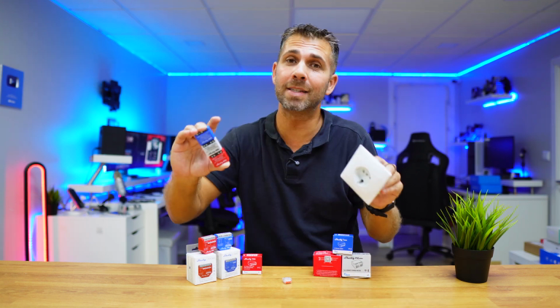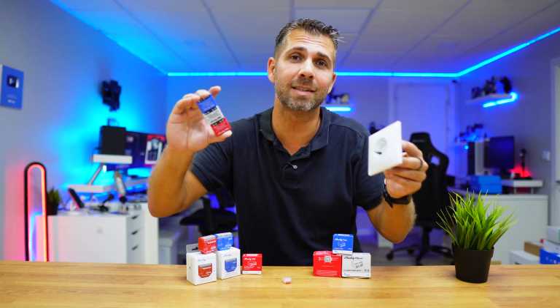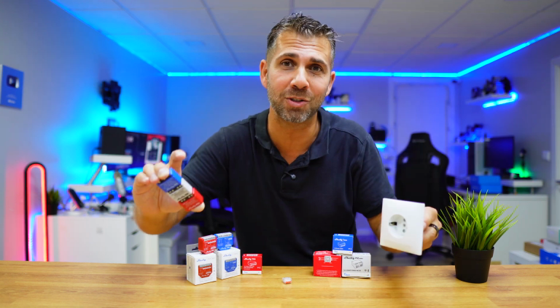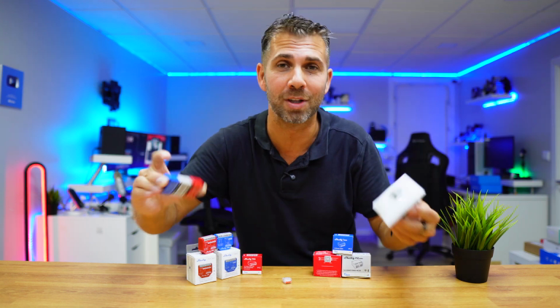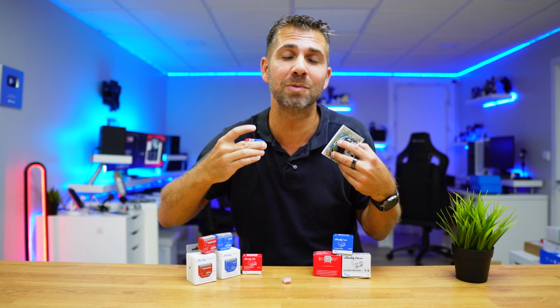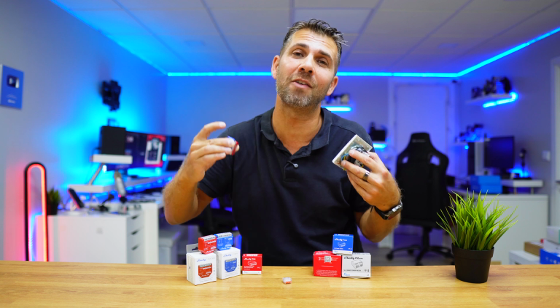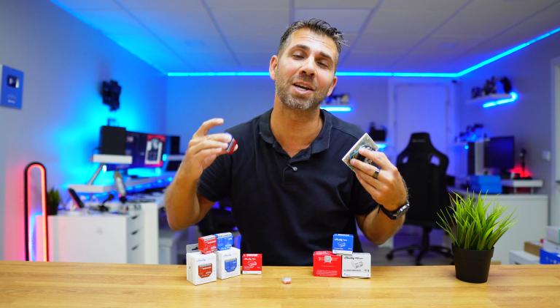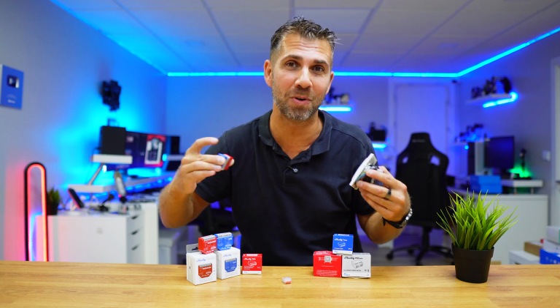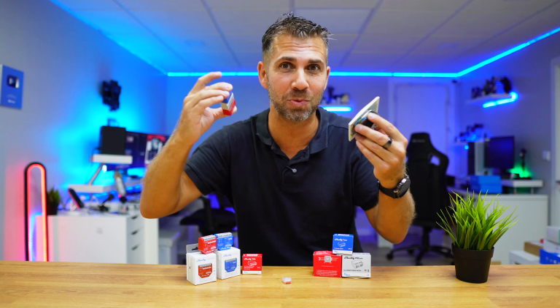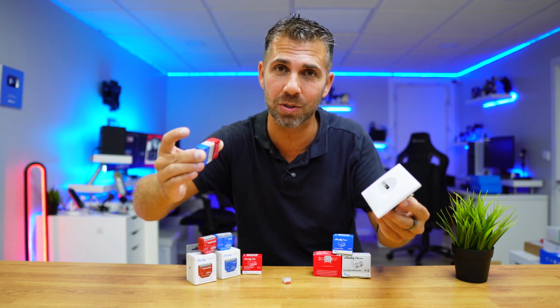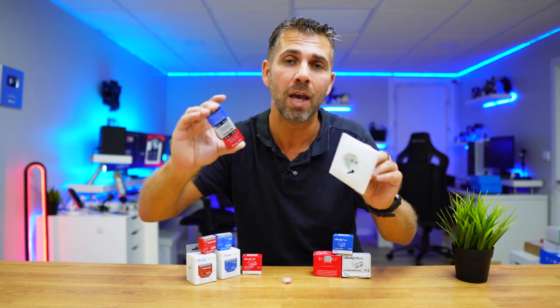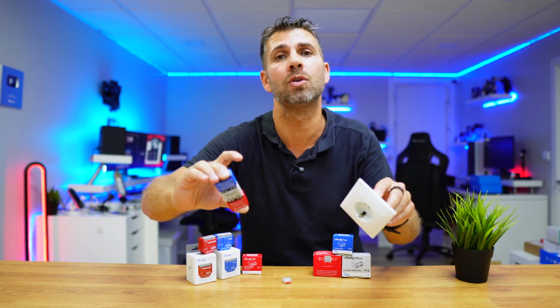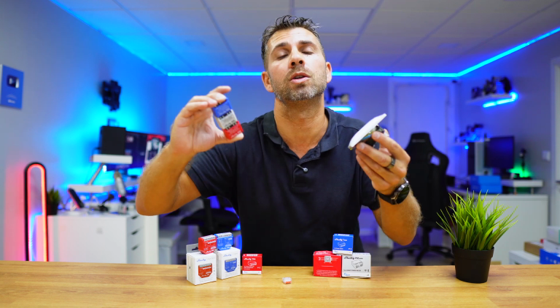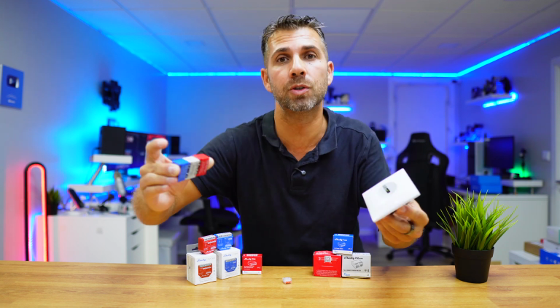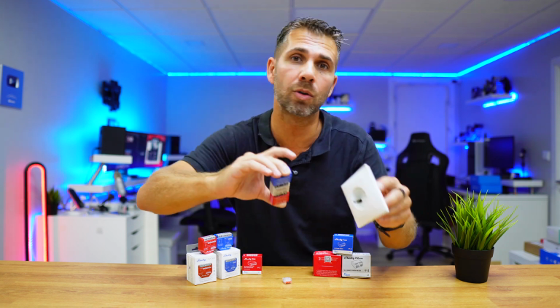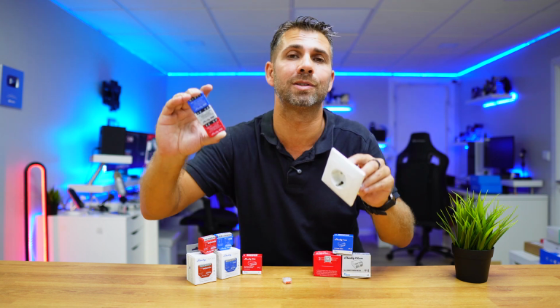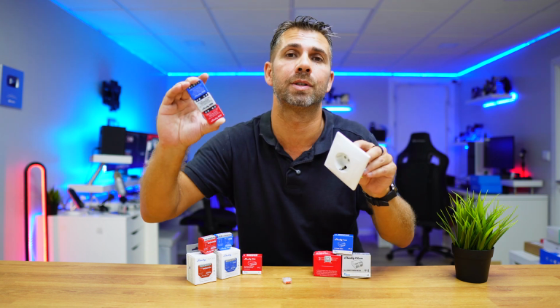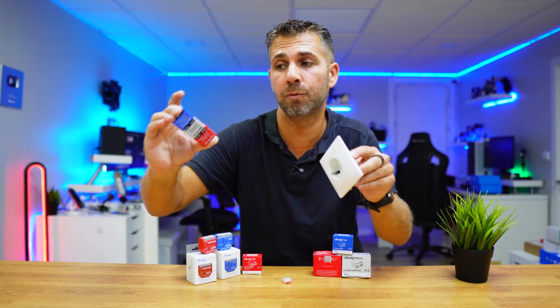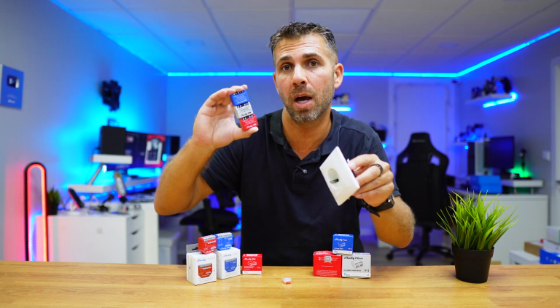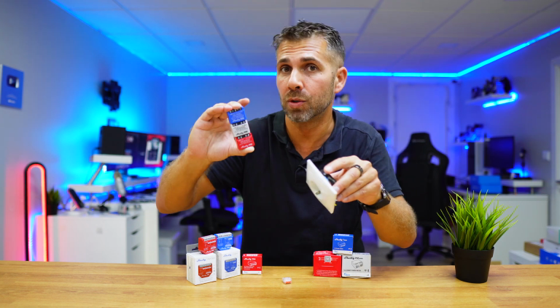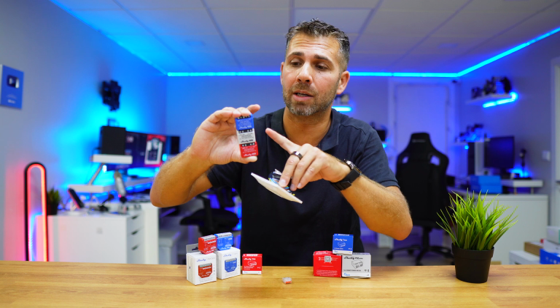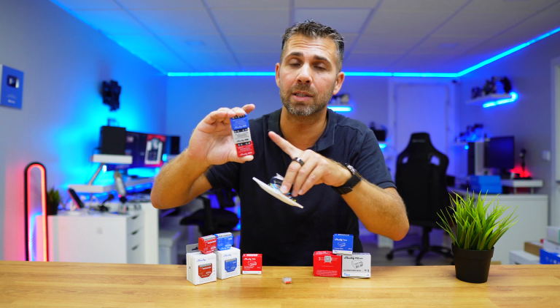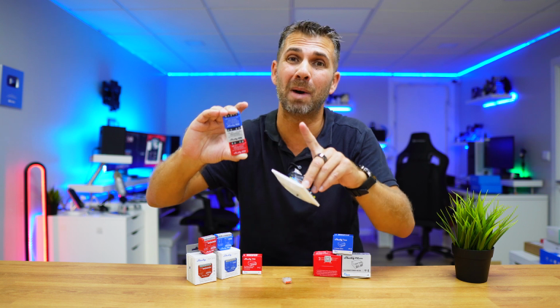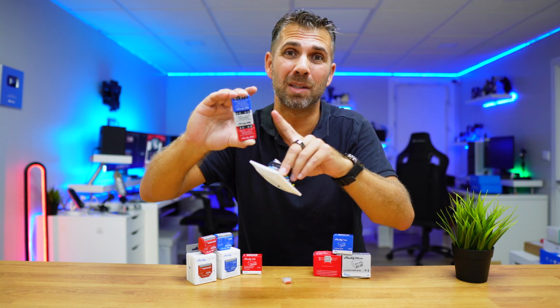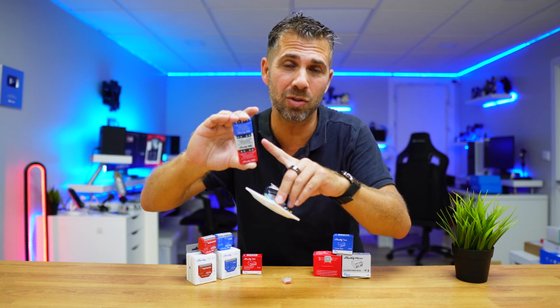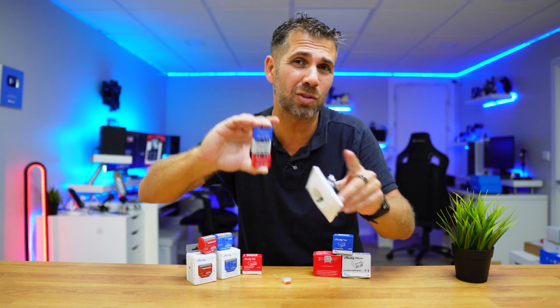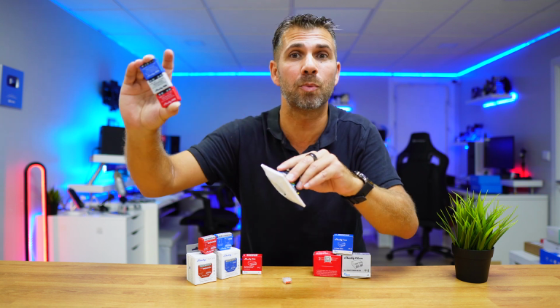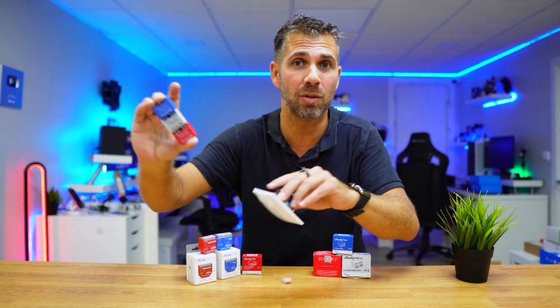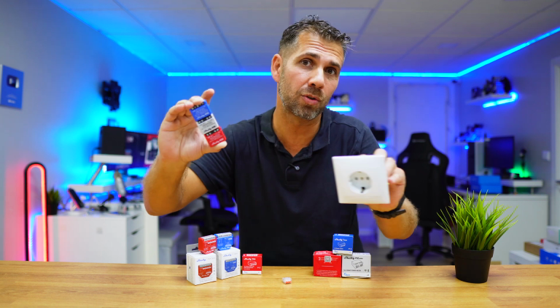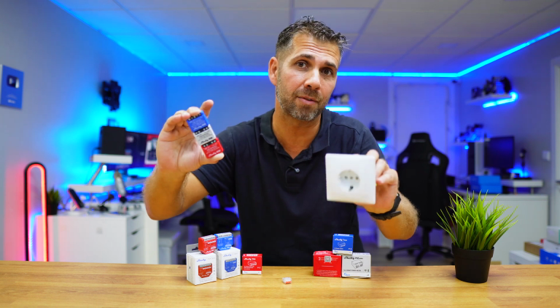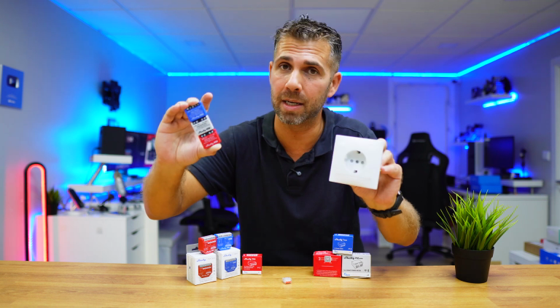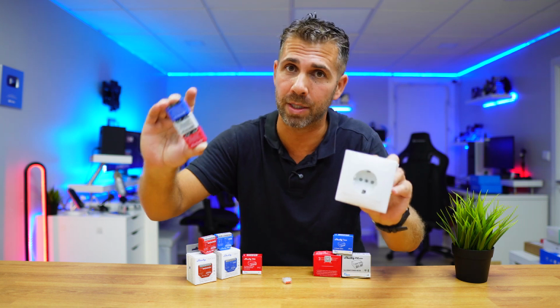This isn't a tutorial, just me sharing my experiences with you. If you don't know what you are doing, don't risk yourself — we are using electricity which can be dangerous. Just call a professional so you don't have any risk.